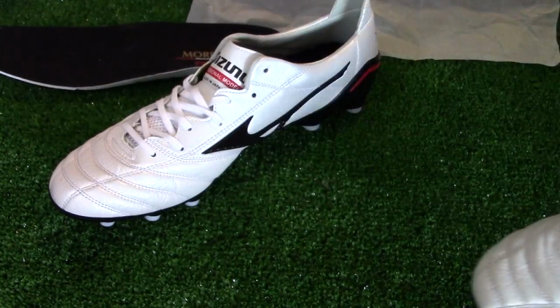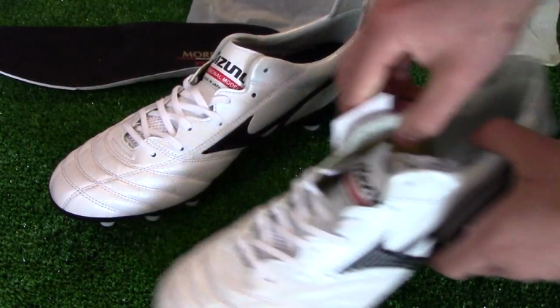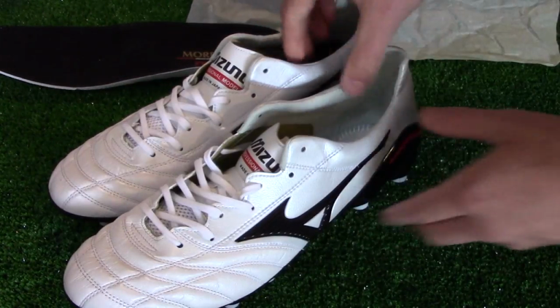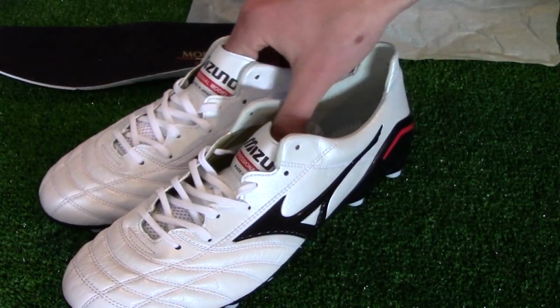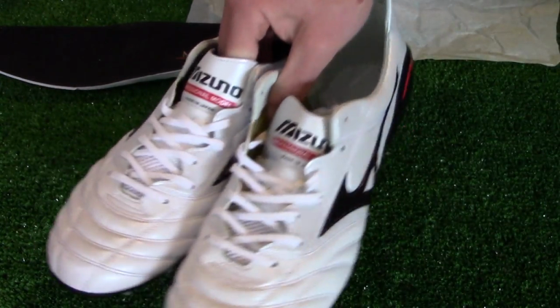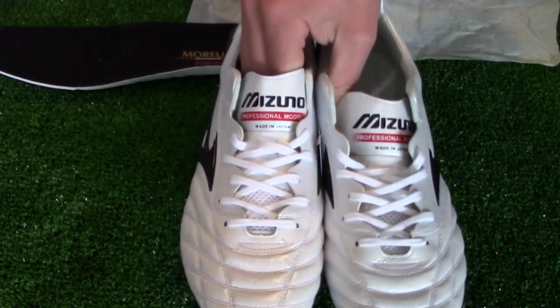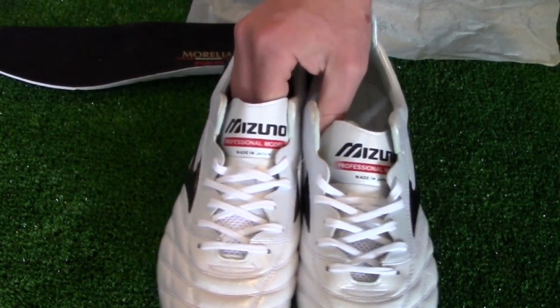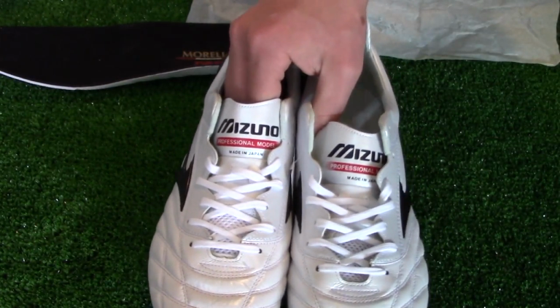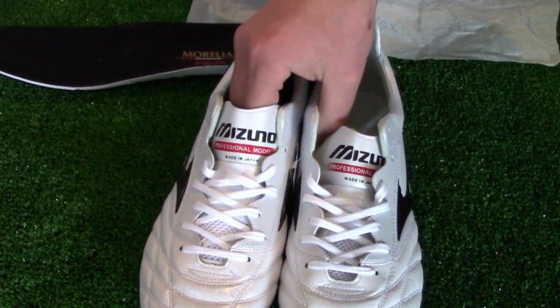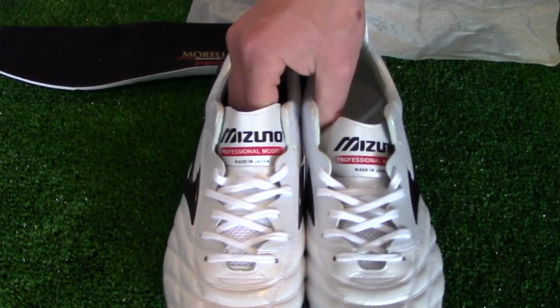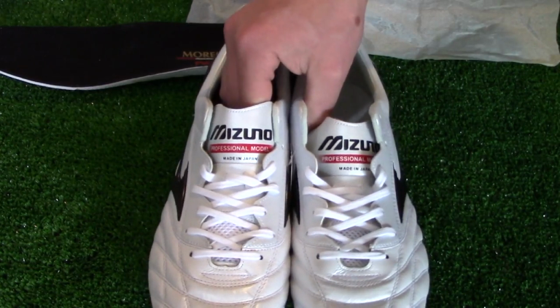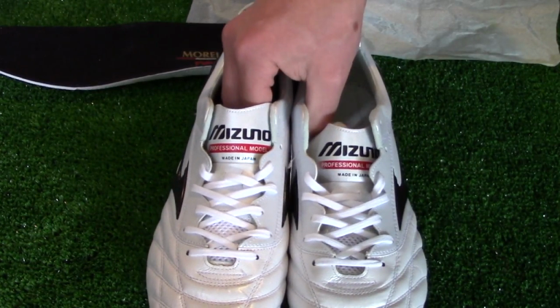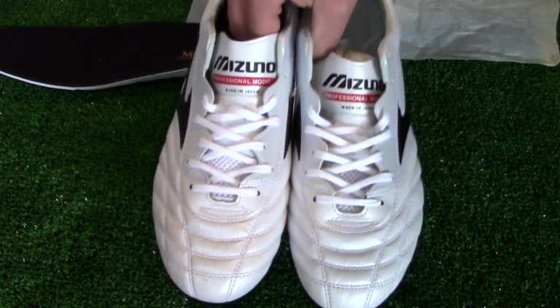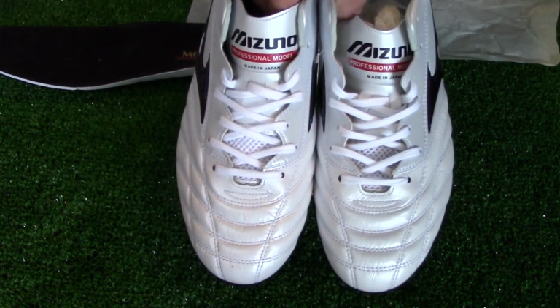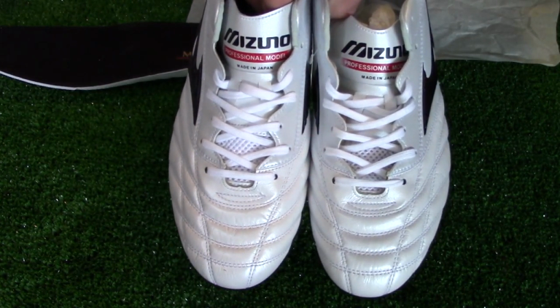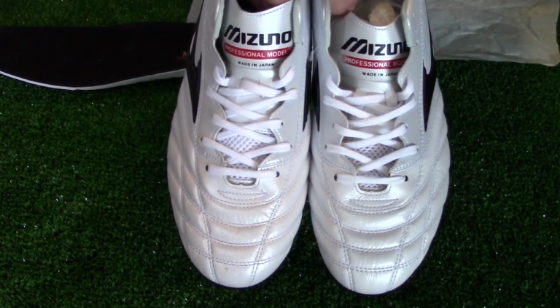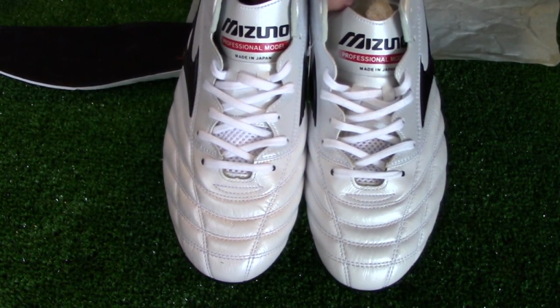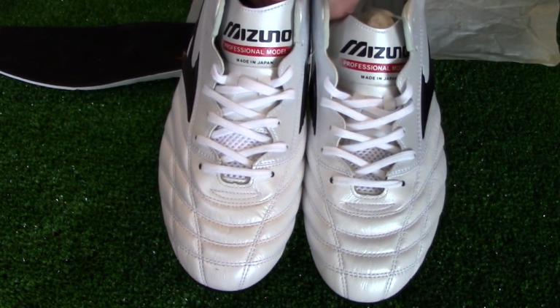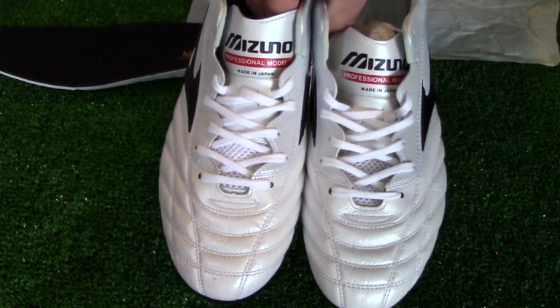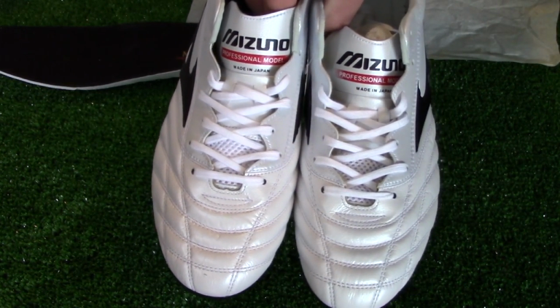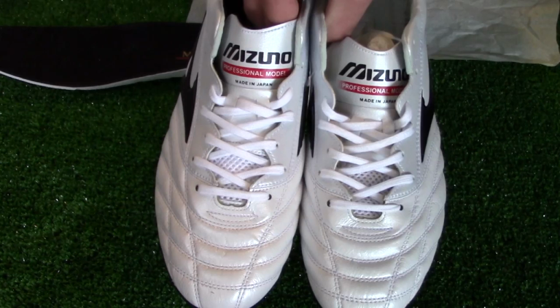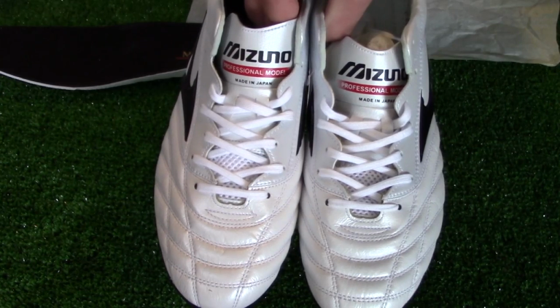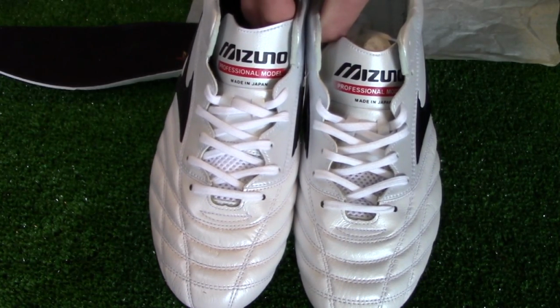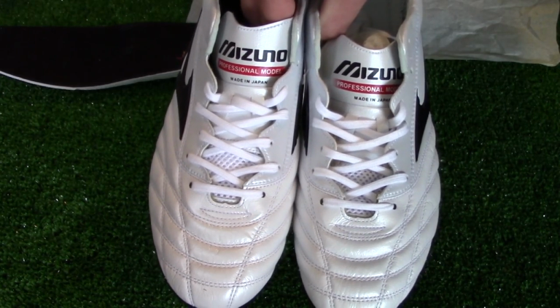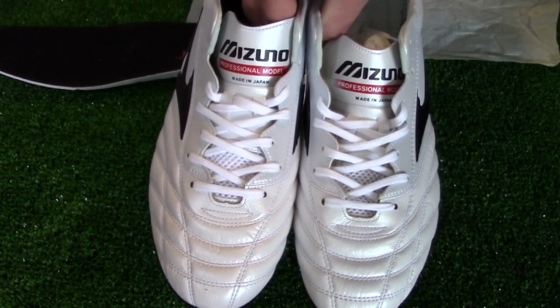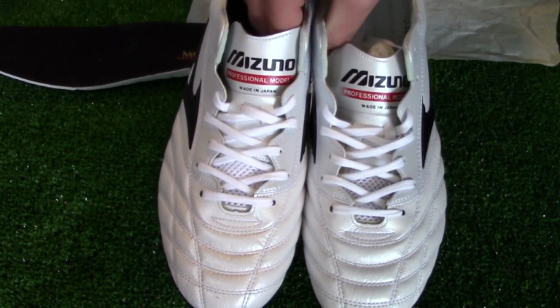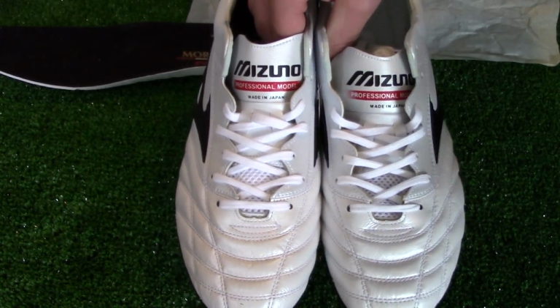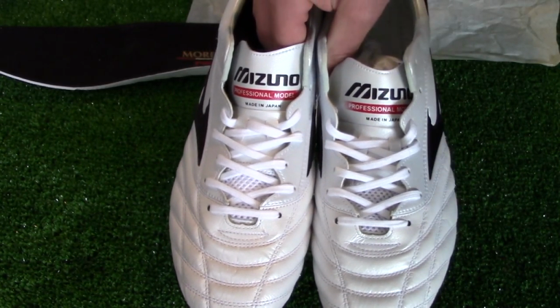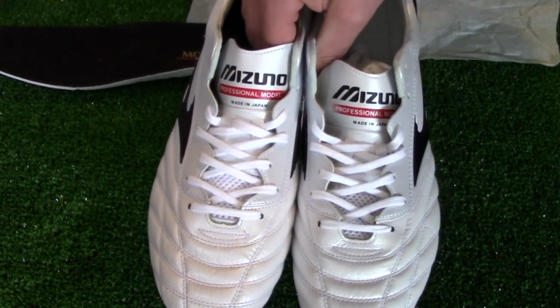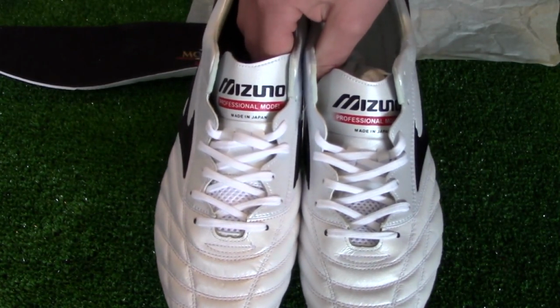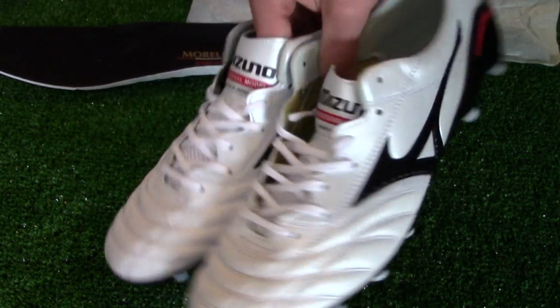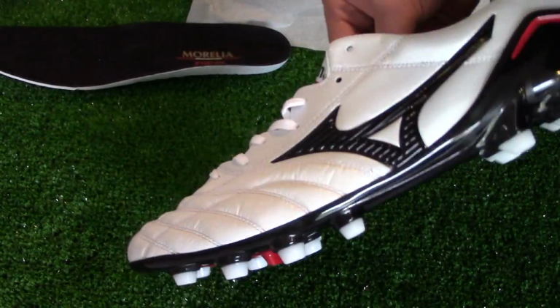In terms of fit, you should really try these boots on before you buy them. If you have wide feet, you should avoid this boot as it has a very narrow last — the standard Morelia boot would be better suited for players with wider feet. In terms of sizing, true to size is the way to go for these Neo boots.